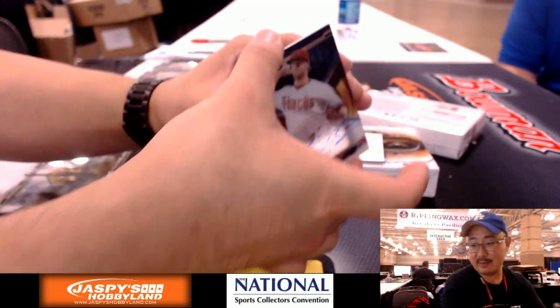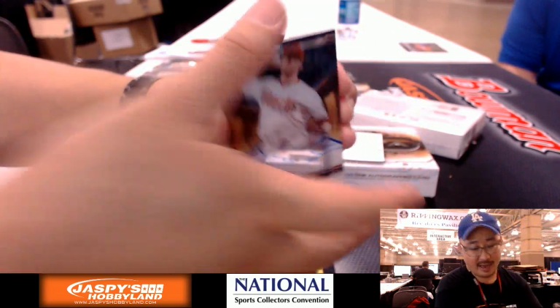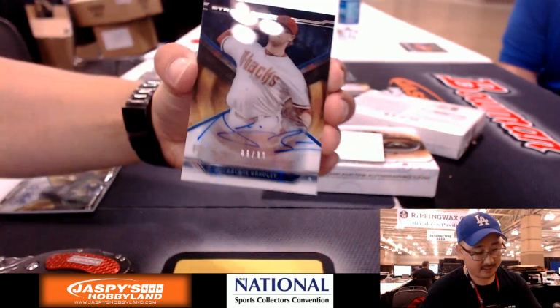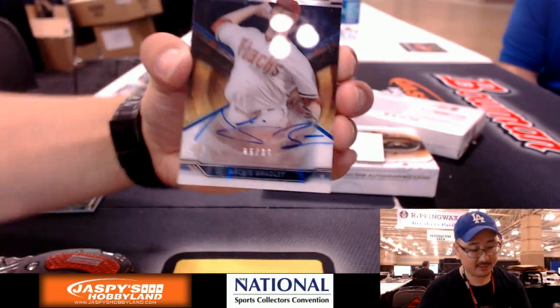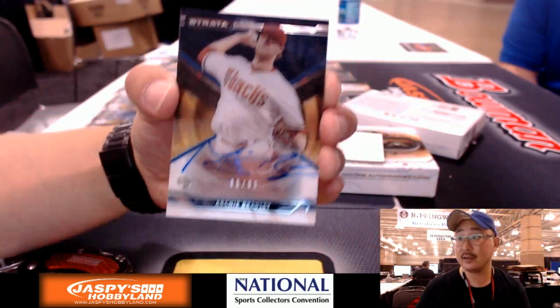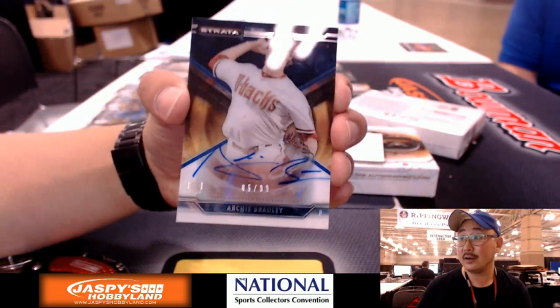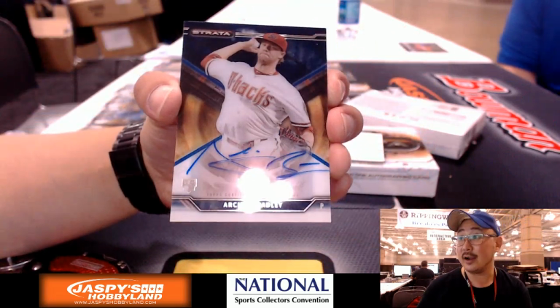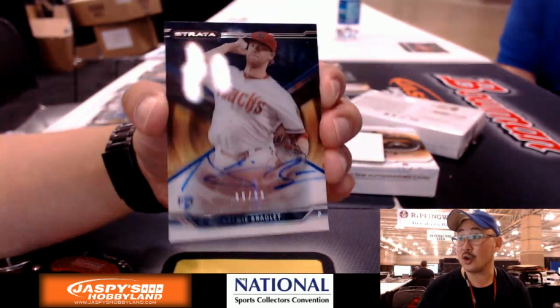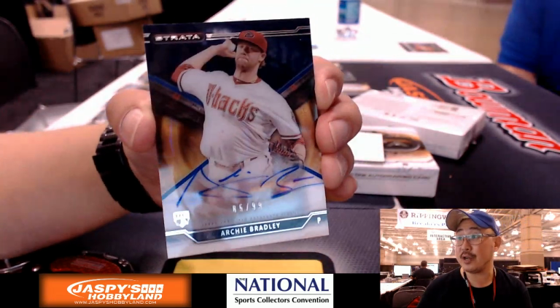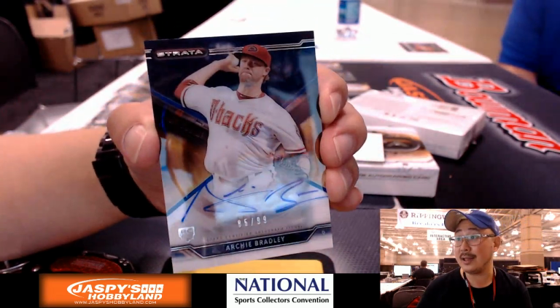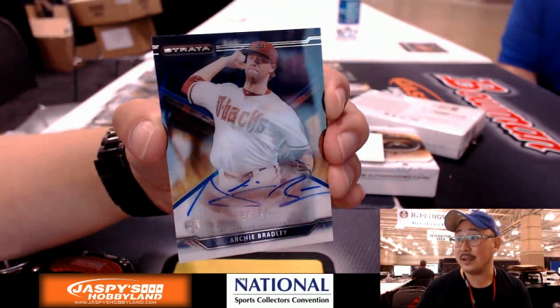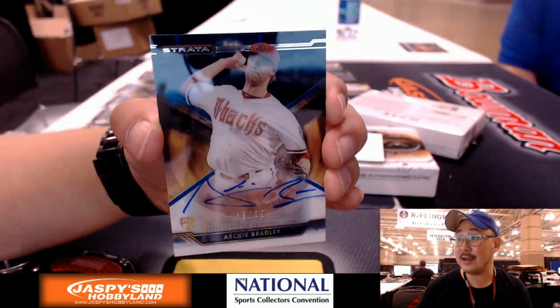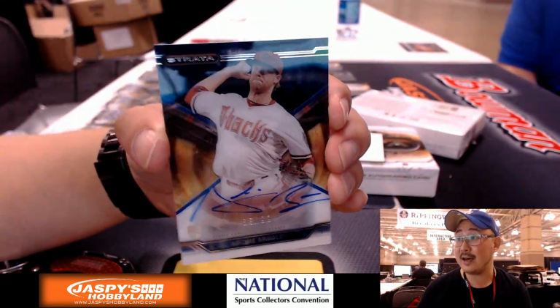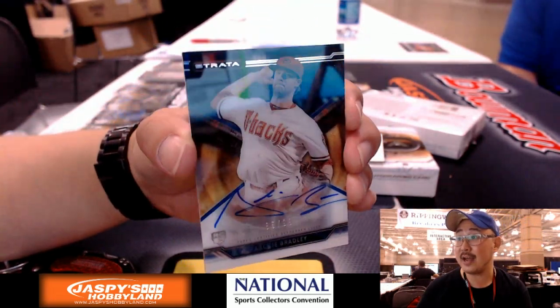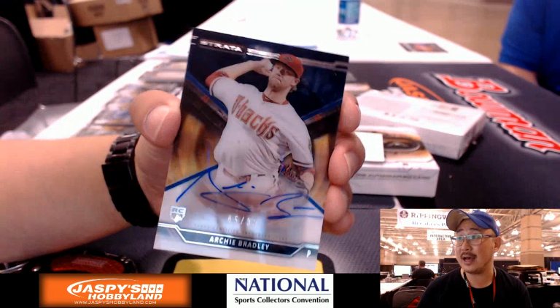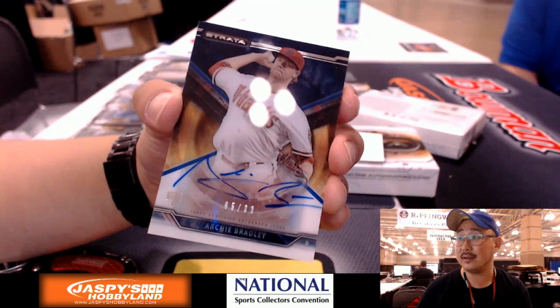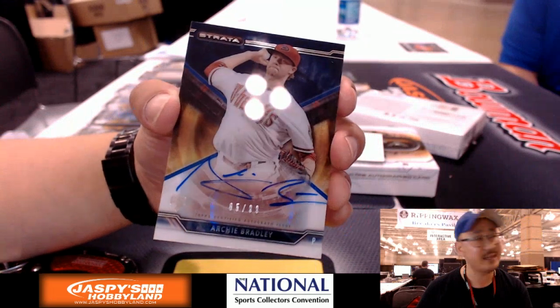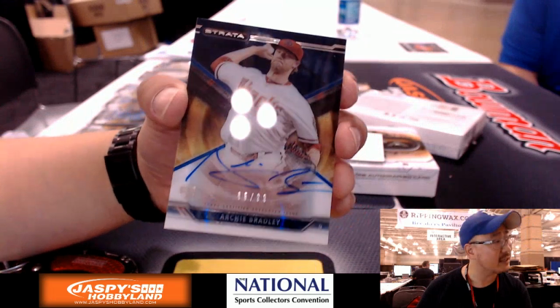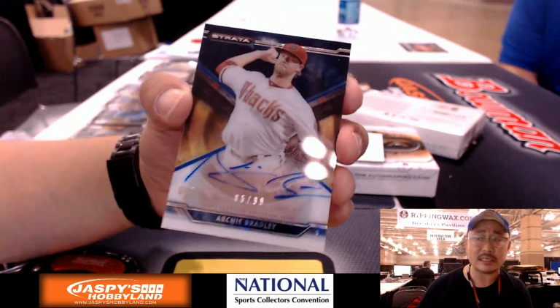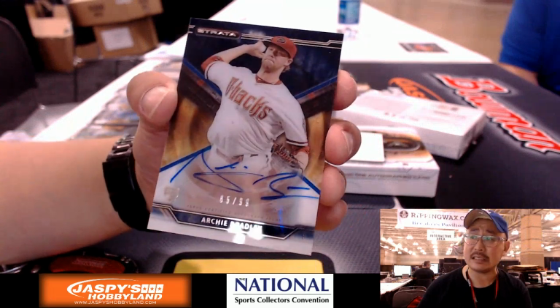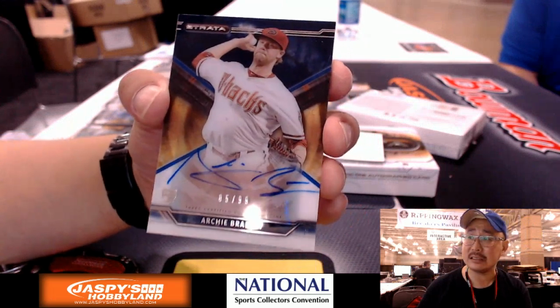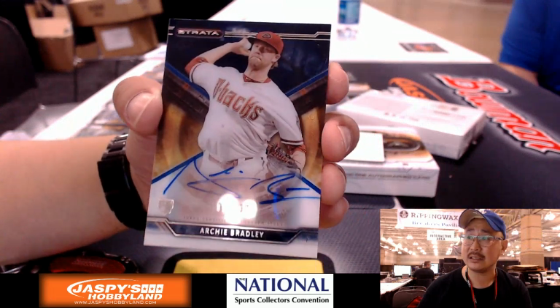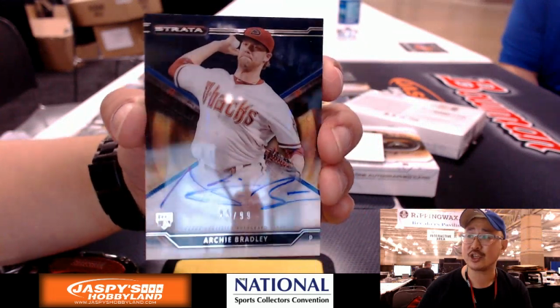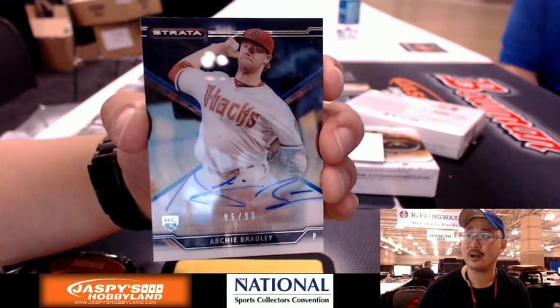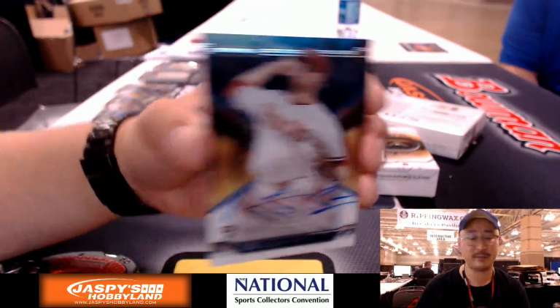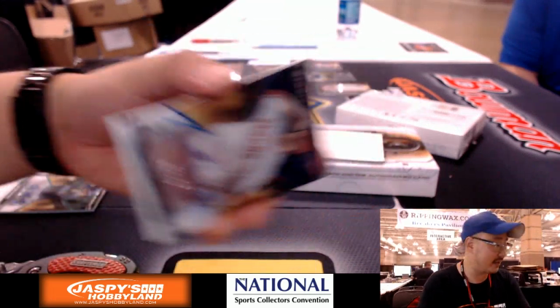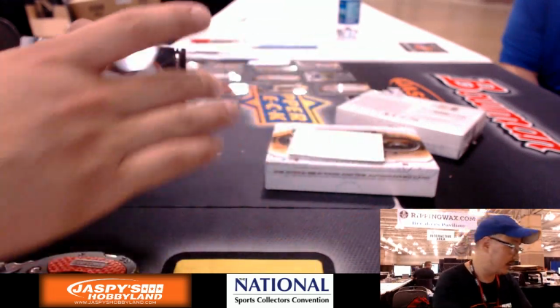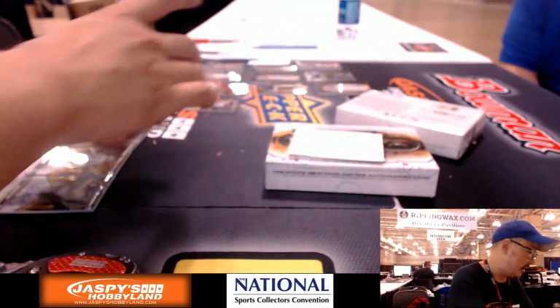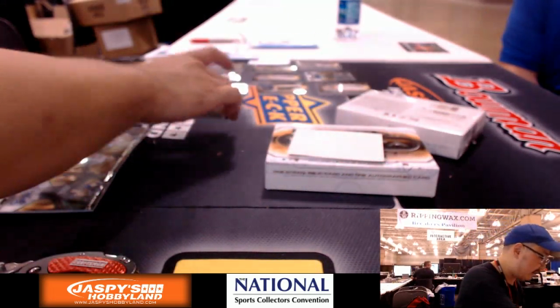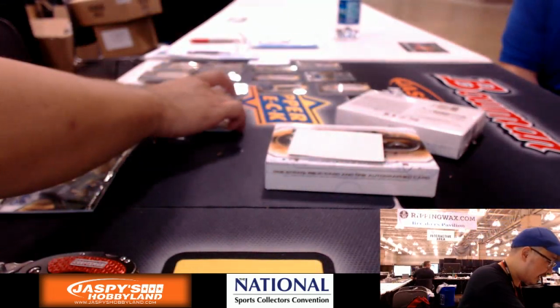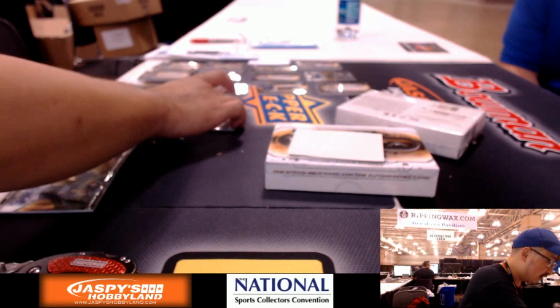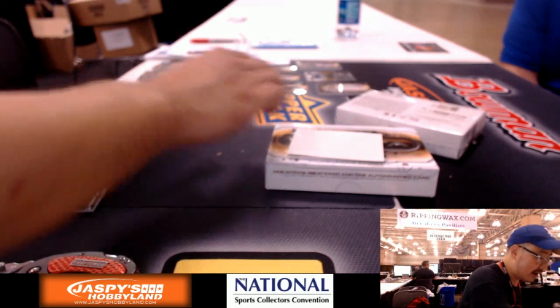Diamondbacks right here — there's Archie Bradley, 85 out of 99 on that one. I think he's having a decent season or just got called up. 85 out of 99, Archie Bradley.